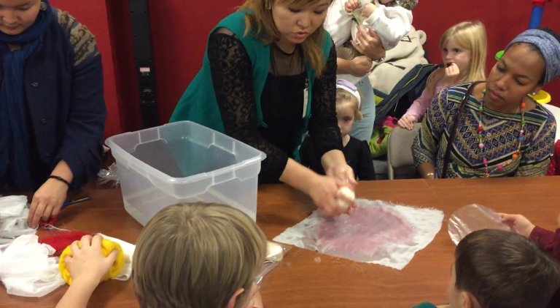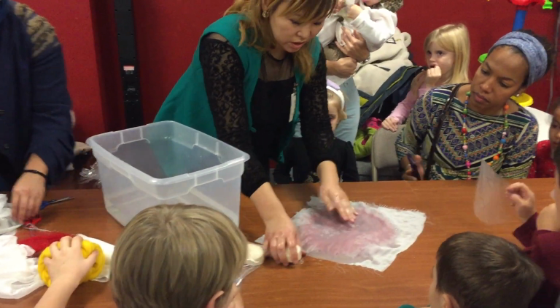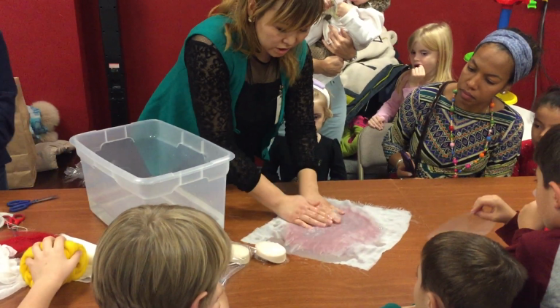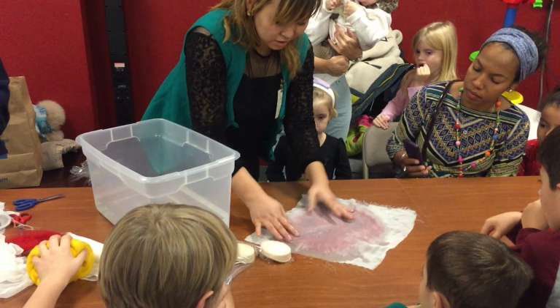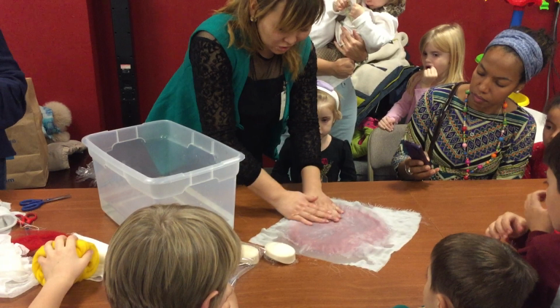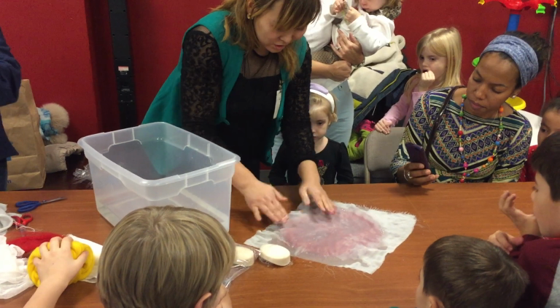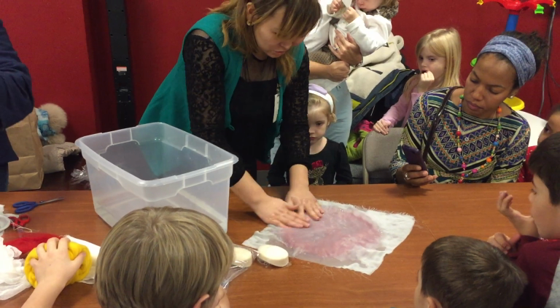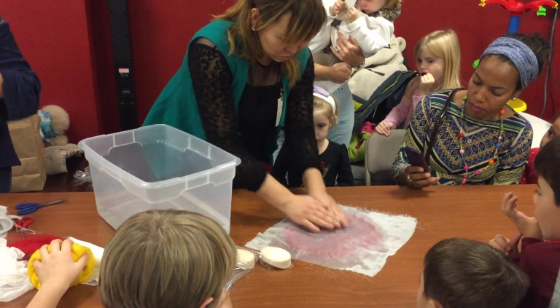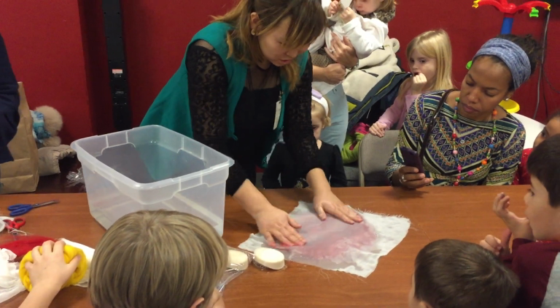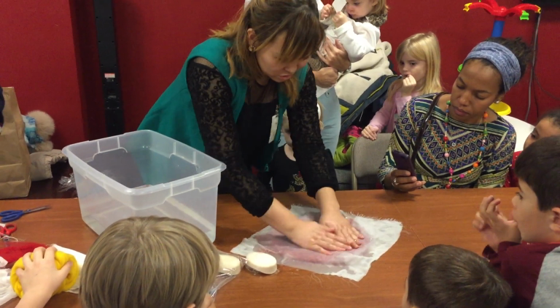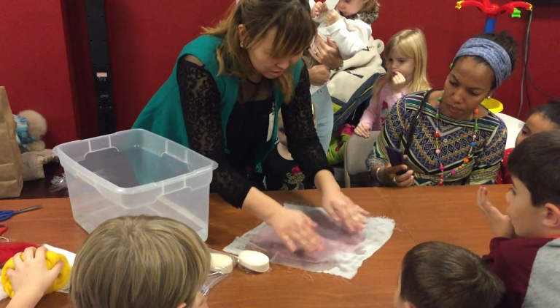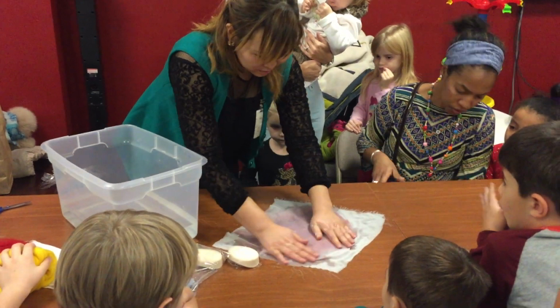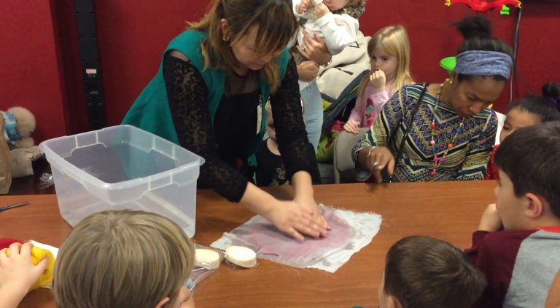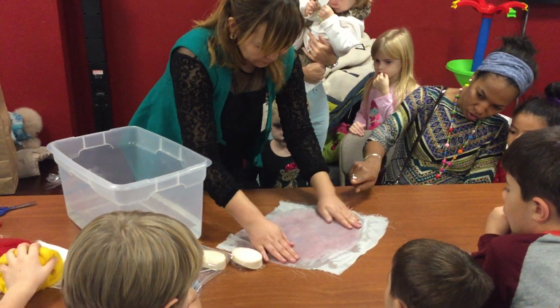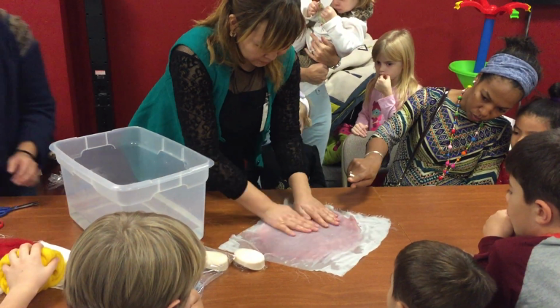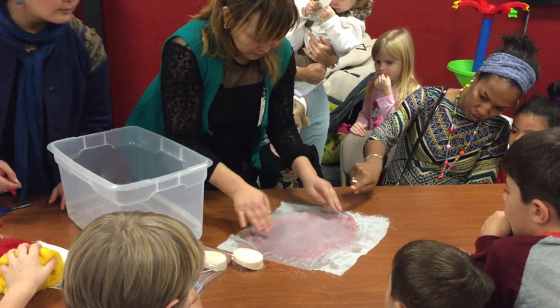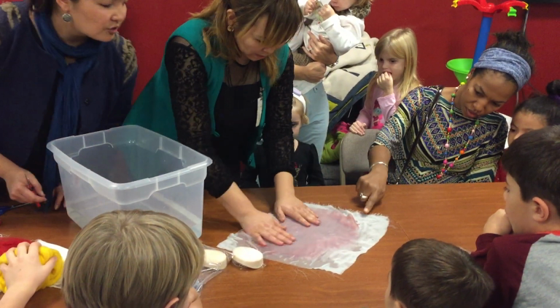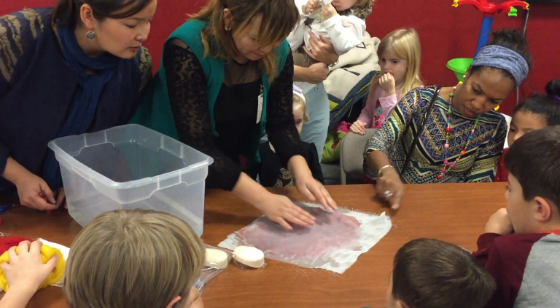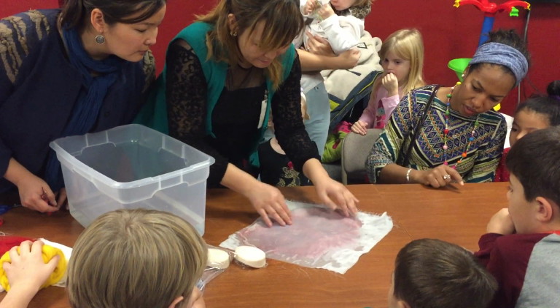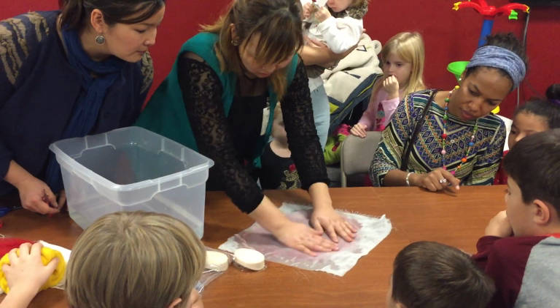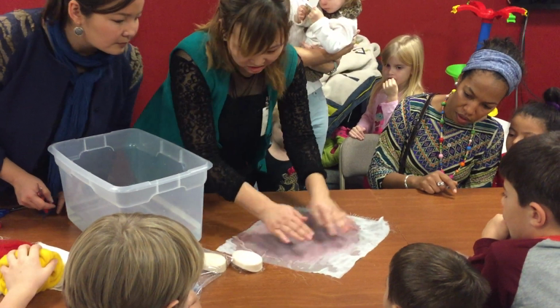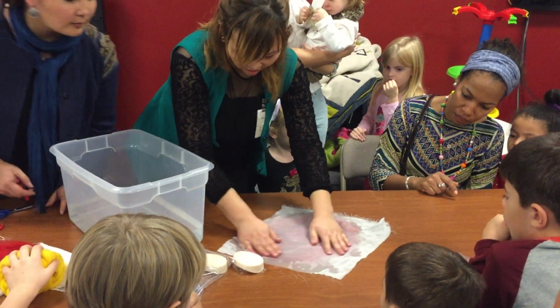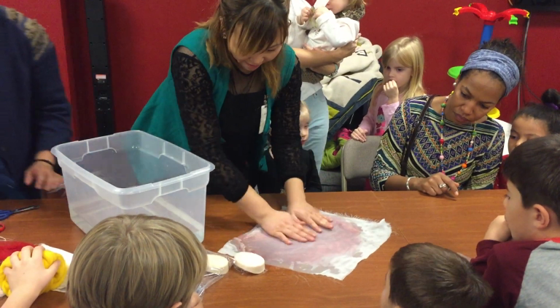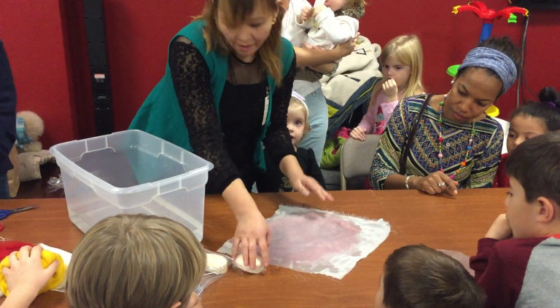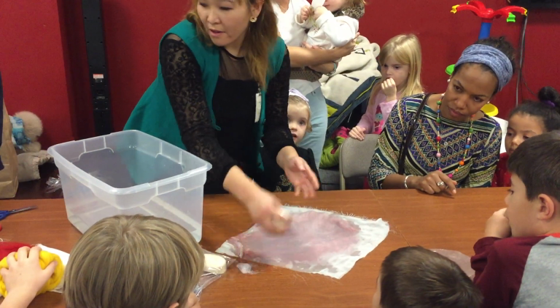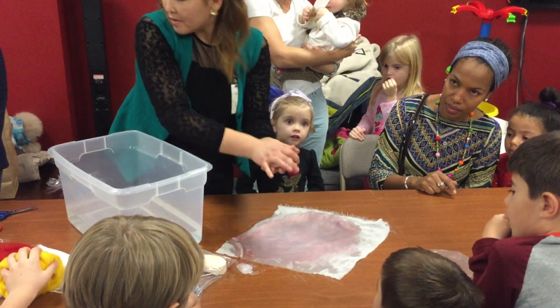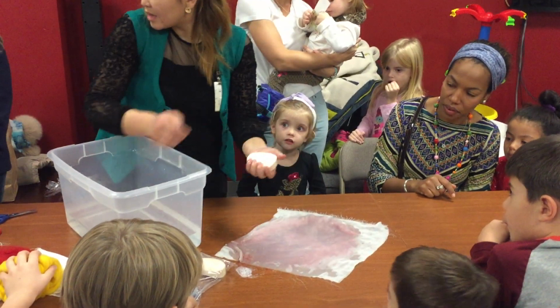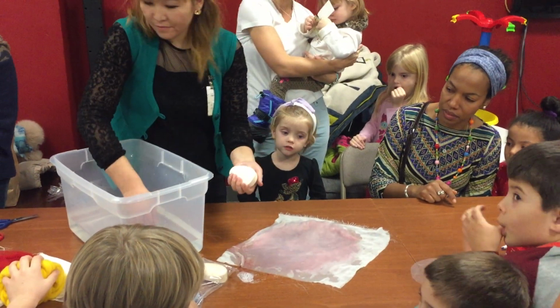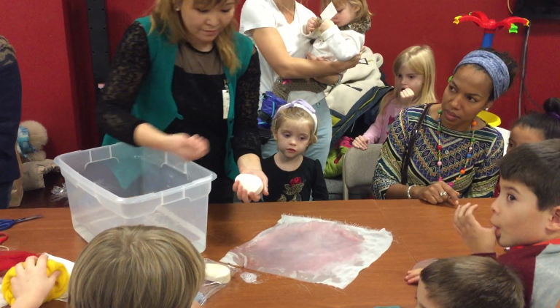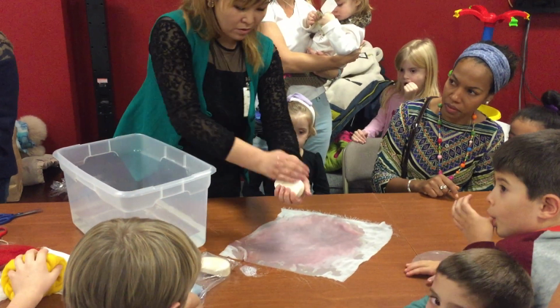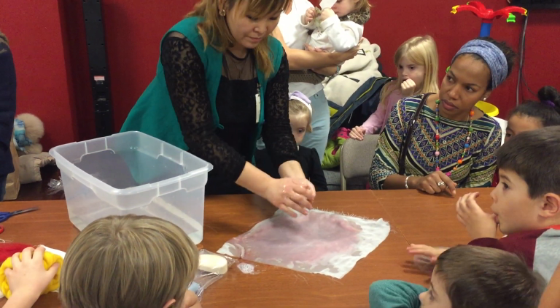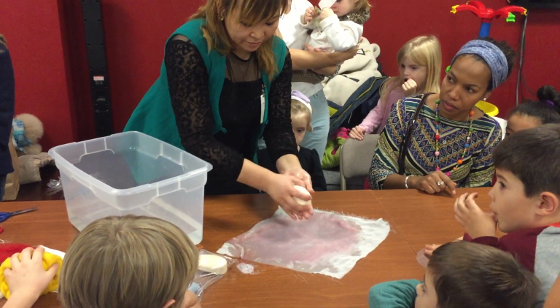See what she's doing? We're going to do this. You guys are going to get messy. Did you know this was going to be messy? It's not messy — it just gets a little soapy at times.